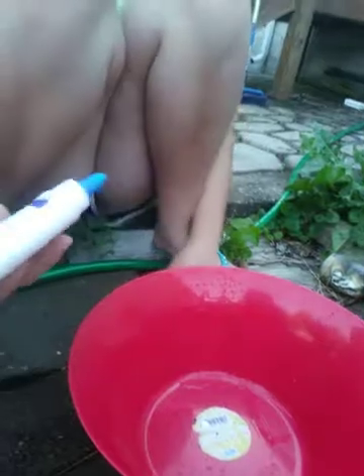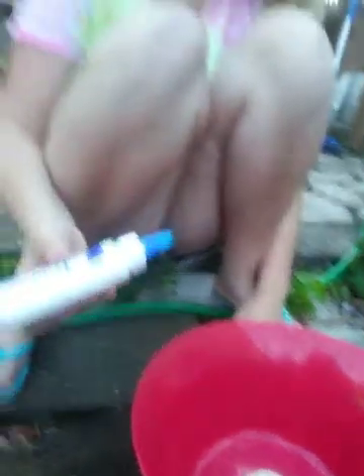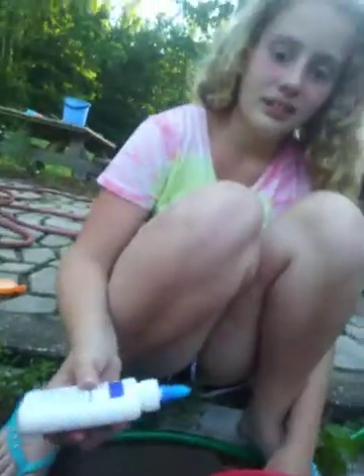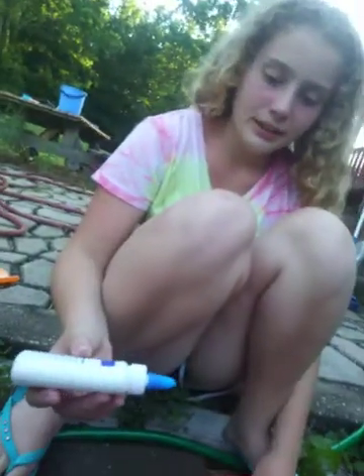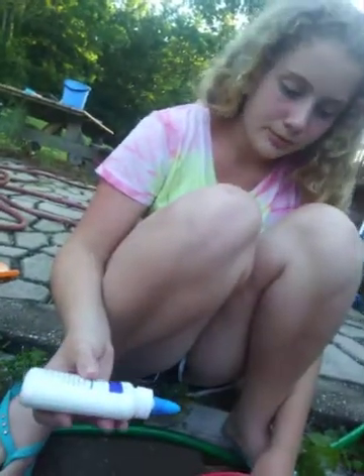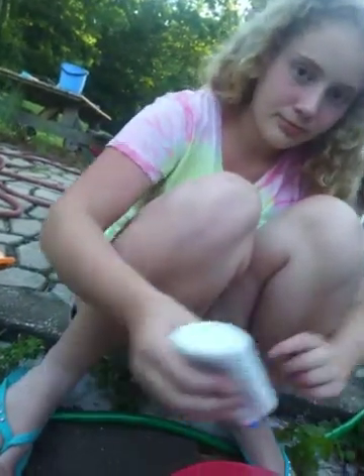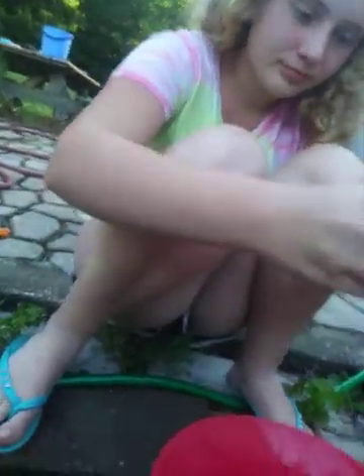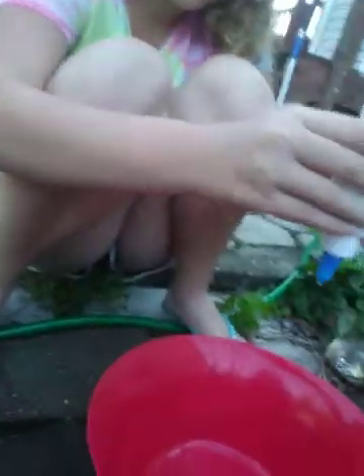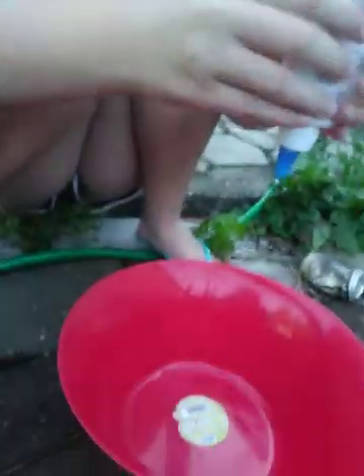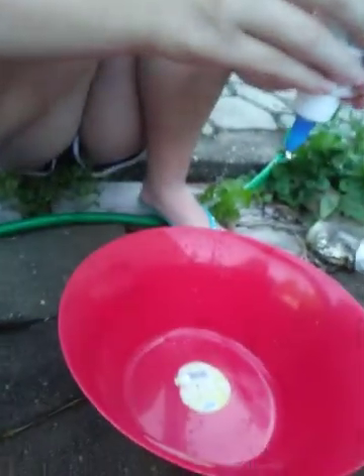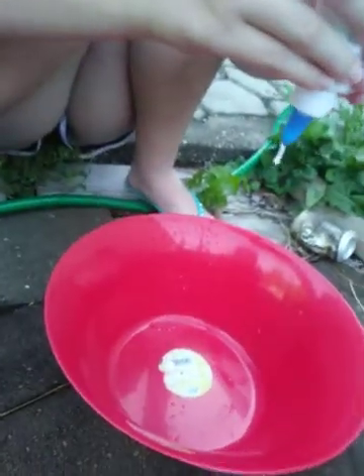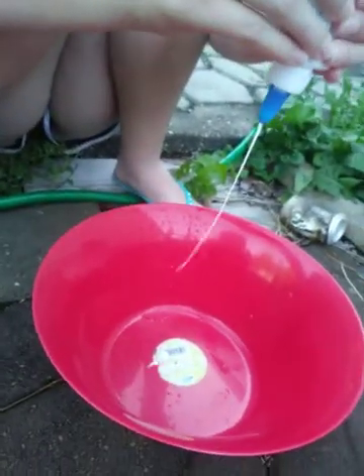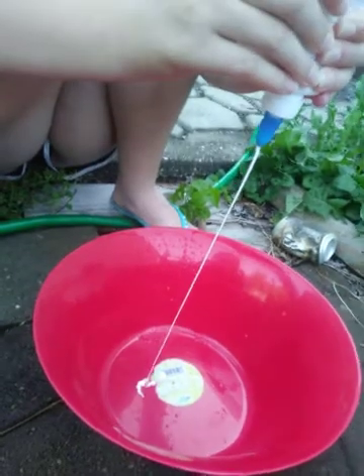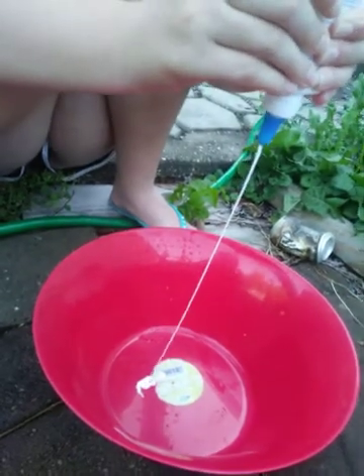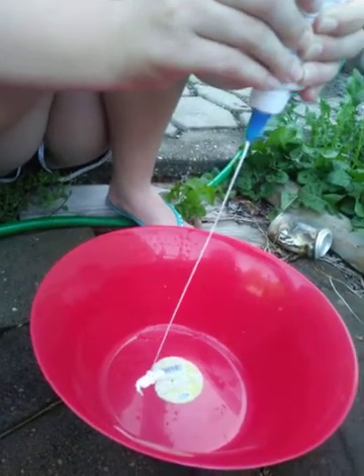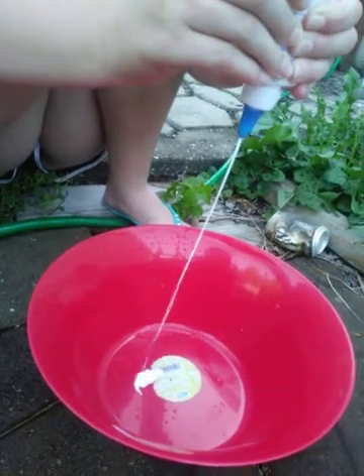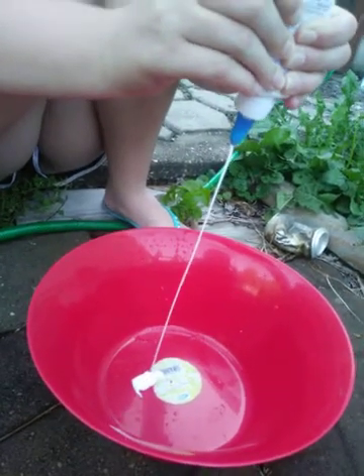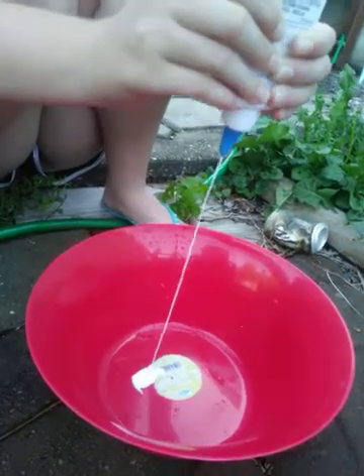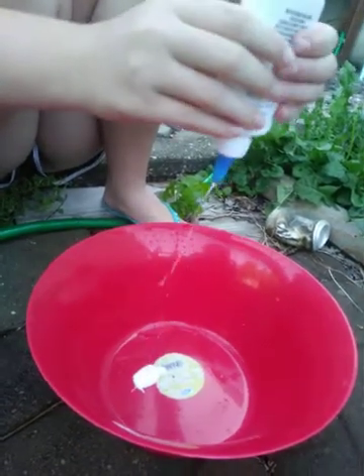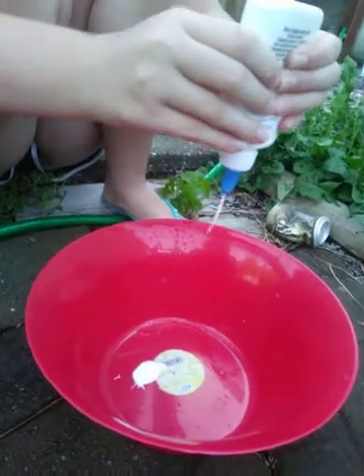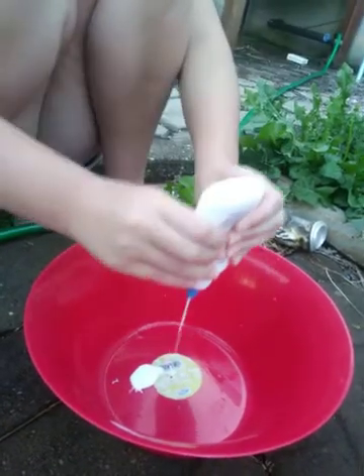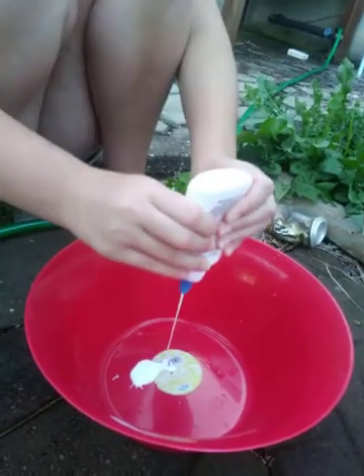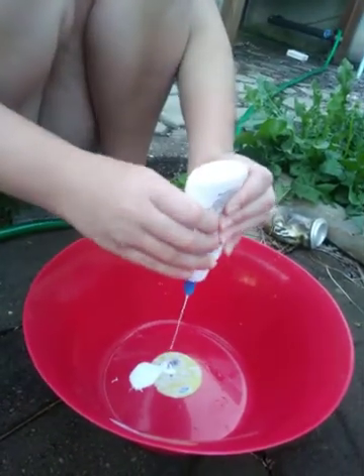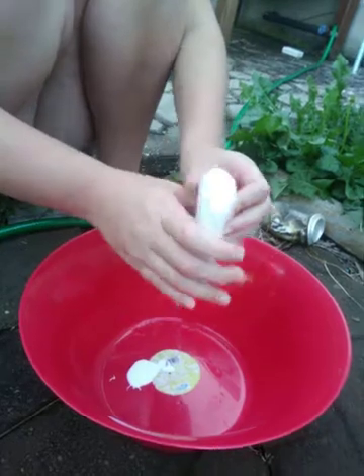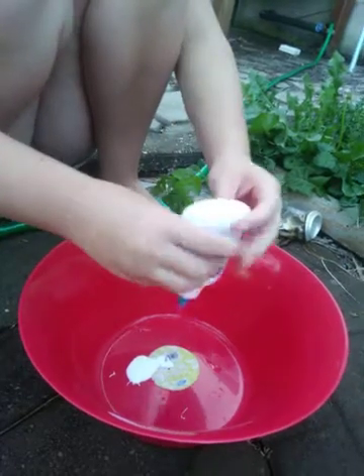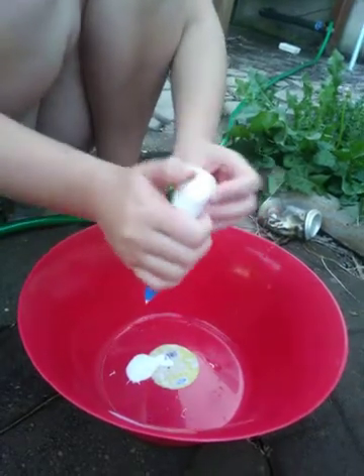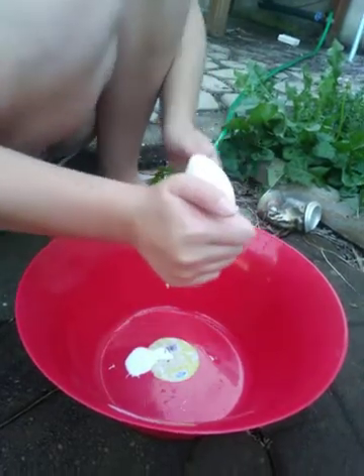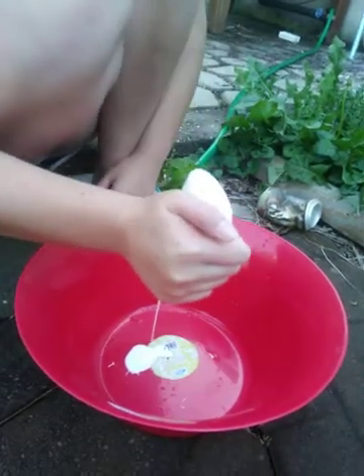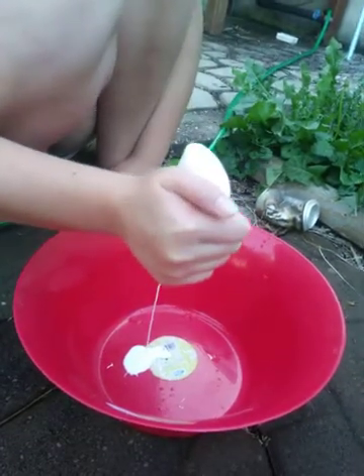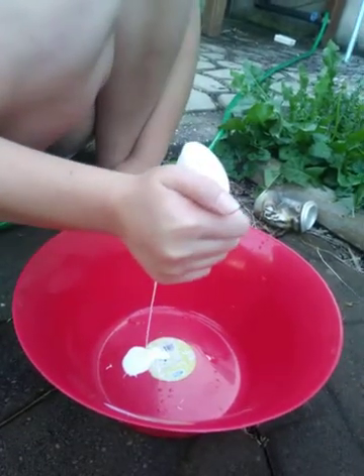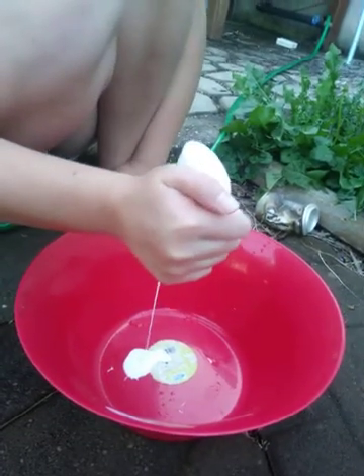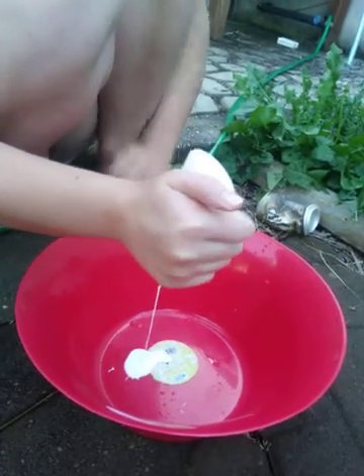Hey, we are making slime with Brie today. First you put glue in it. Just squeeze it. That's right.